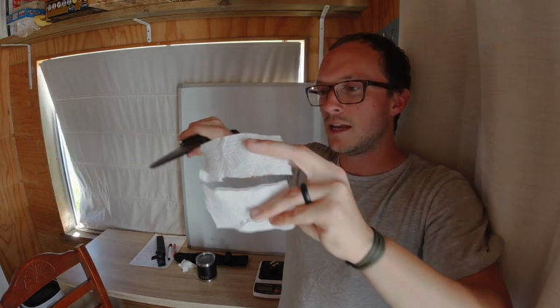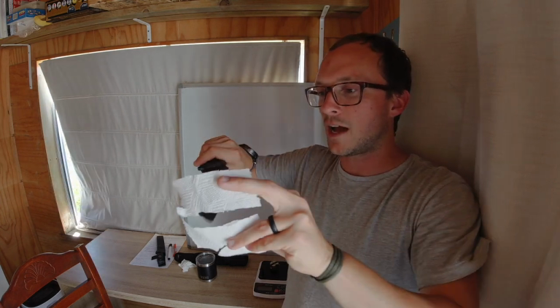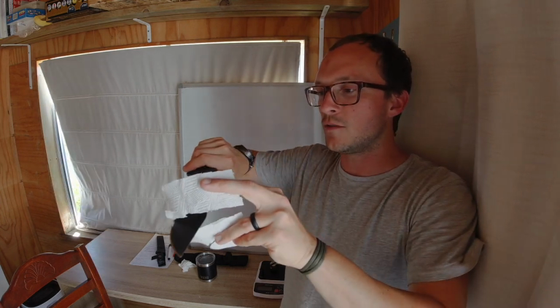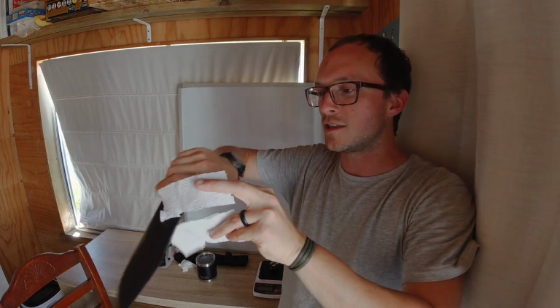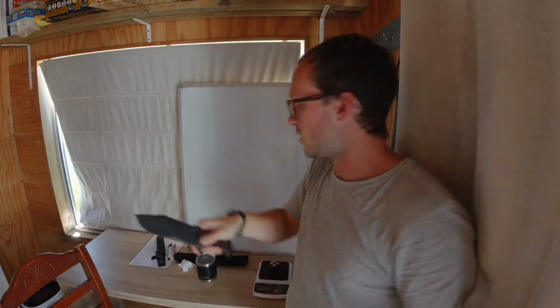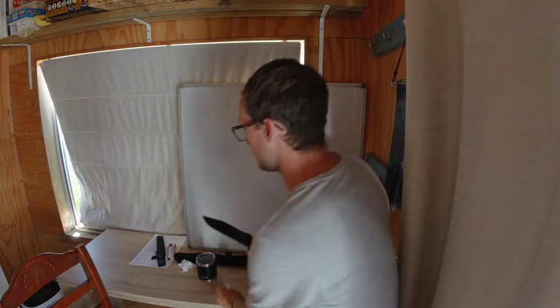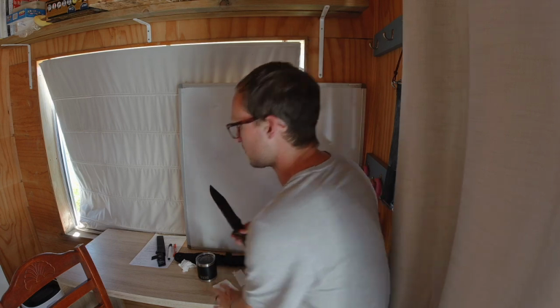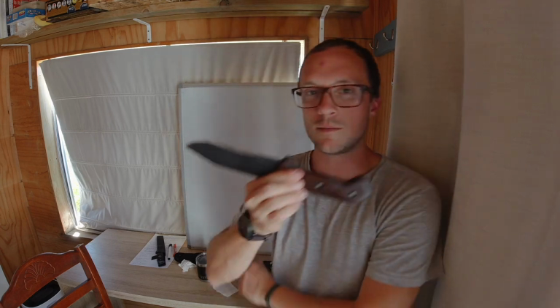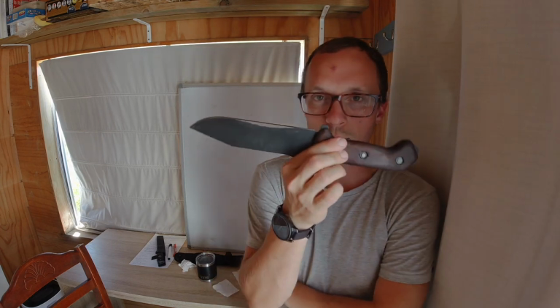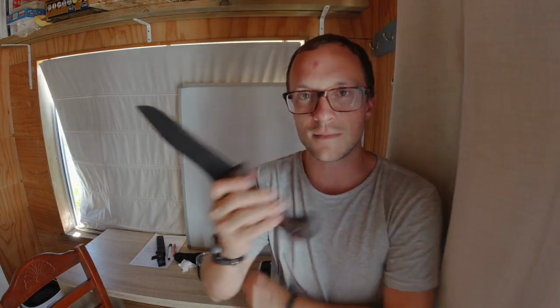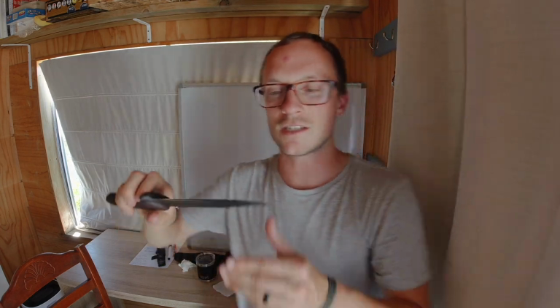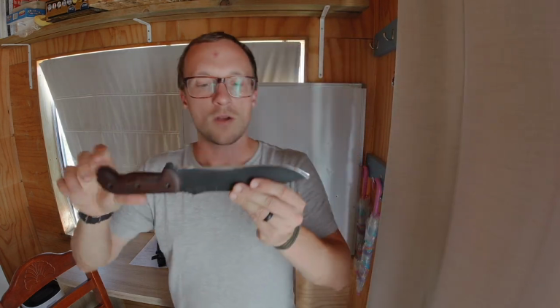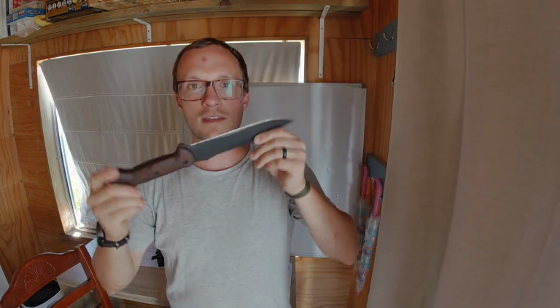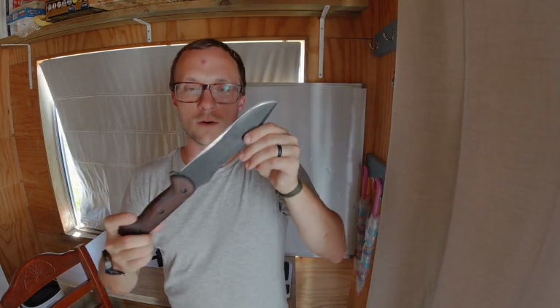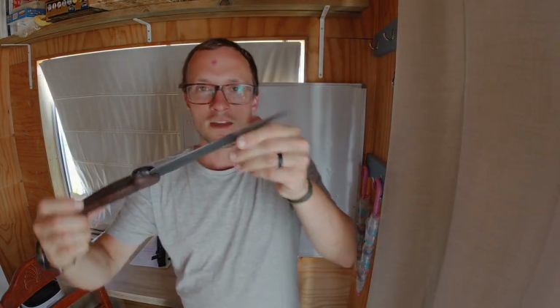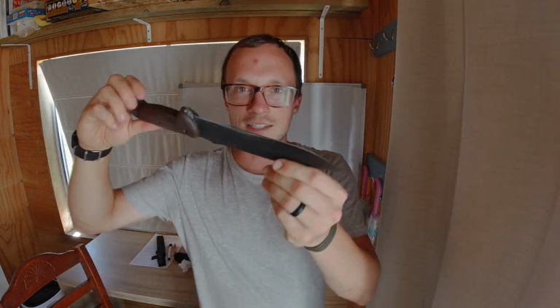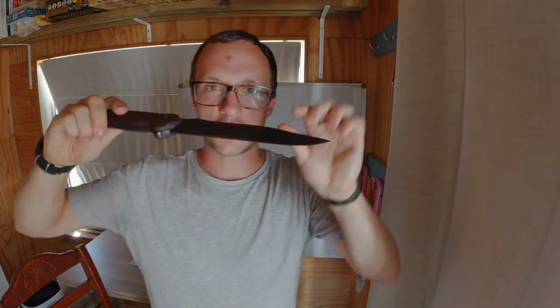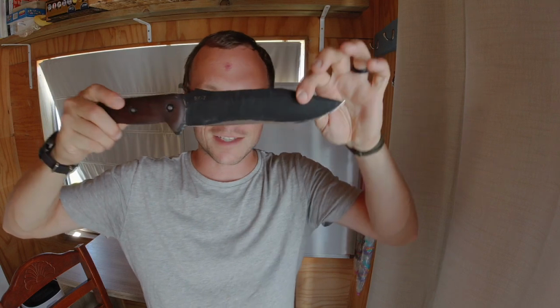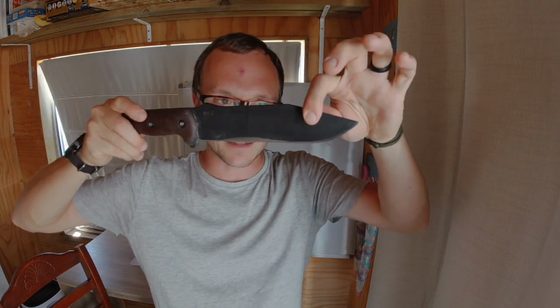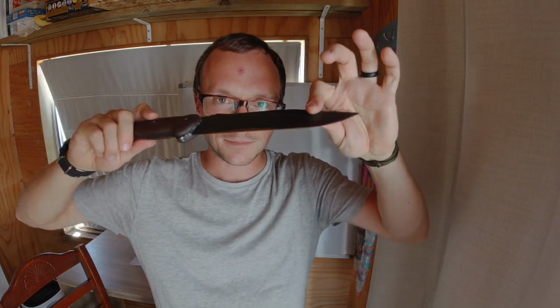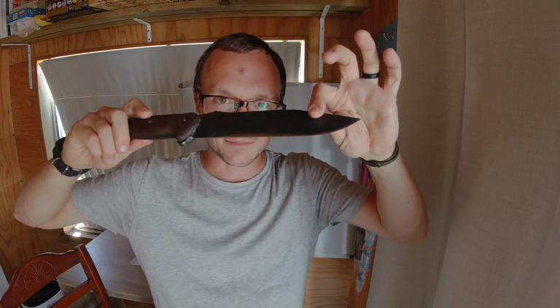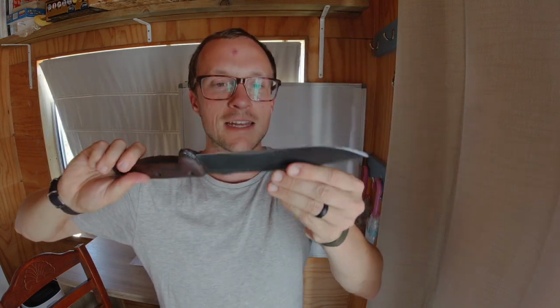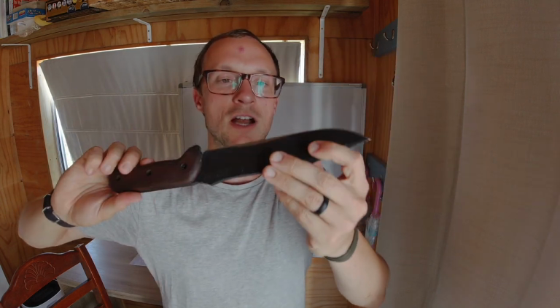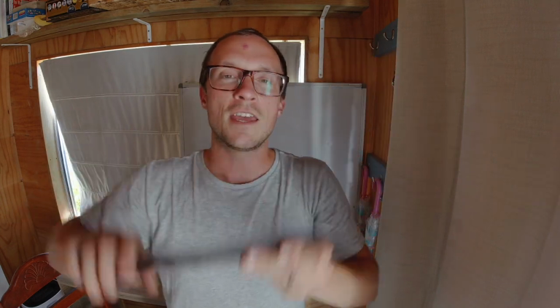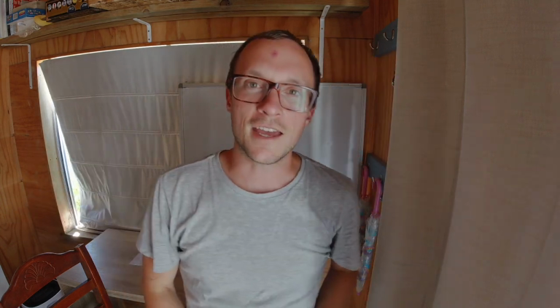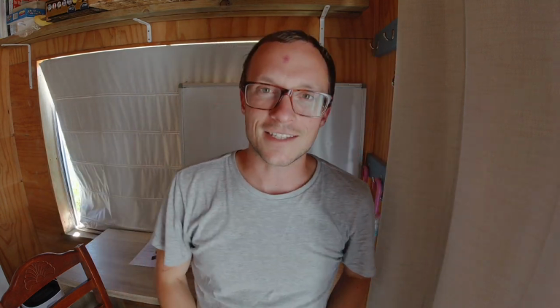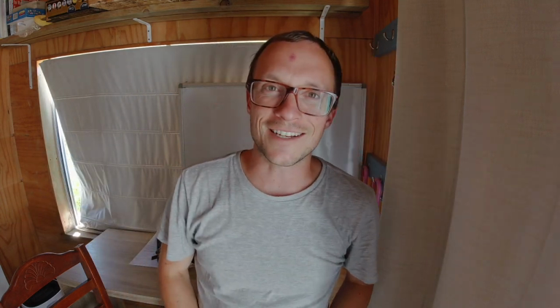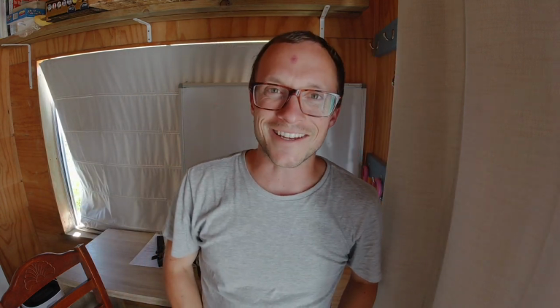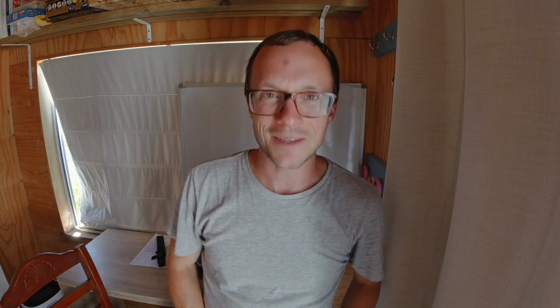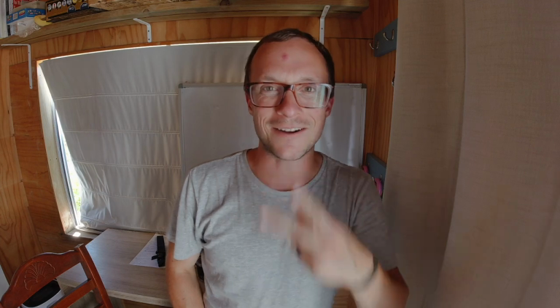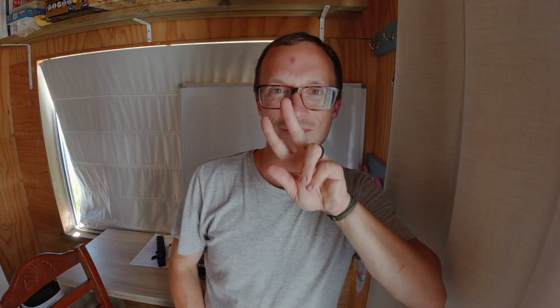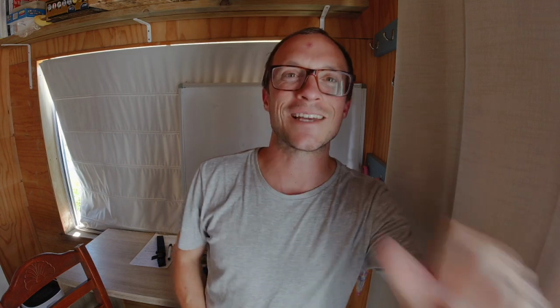Anyway, I hope you've enjoyed this. I hope that you make some screaming sharp, awesome edges with your fancy schmancy denim strop. You guys have a great day. Take care. Peace out from the Home Slice. Thanks, guys.